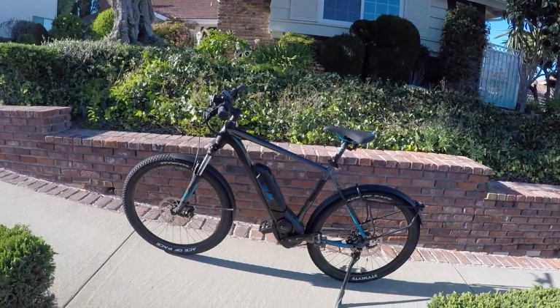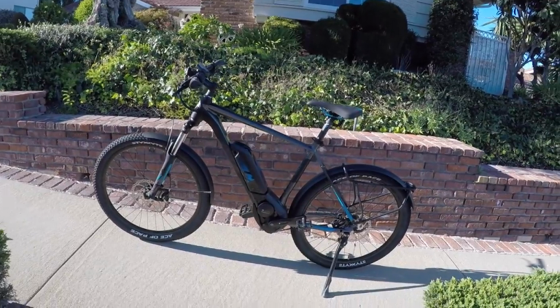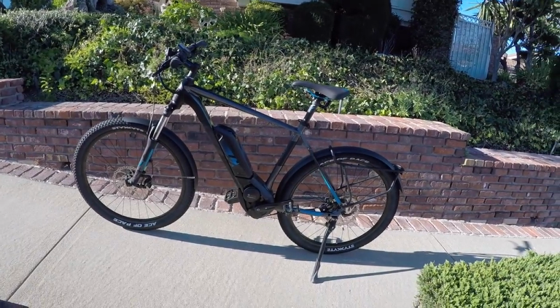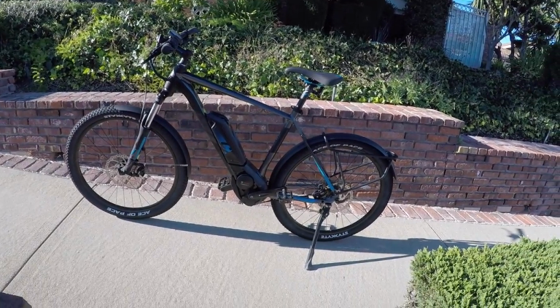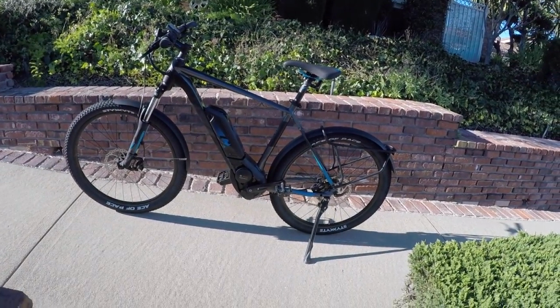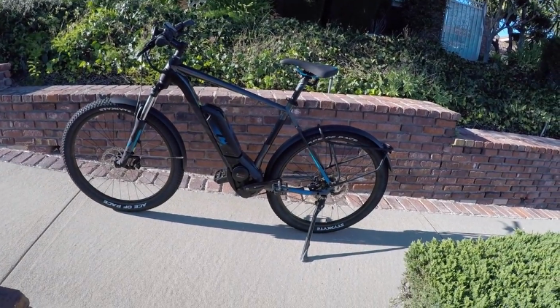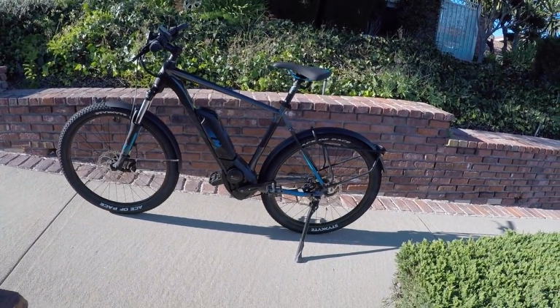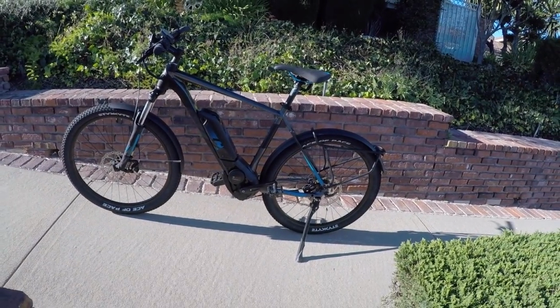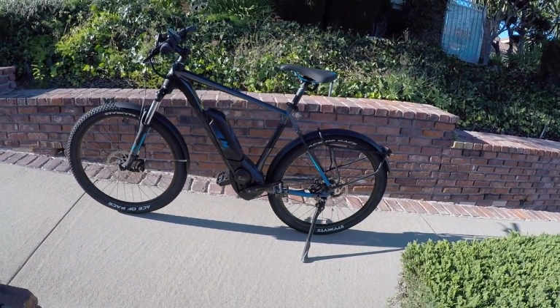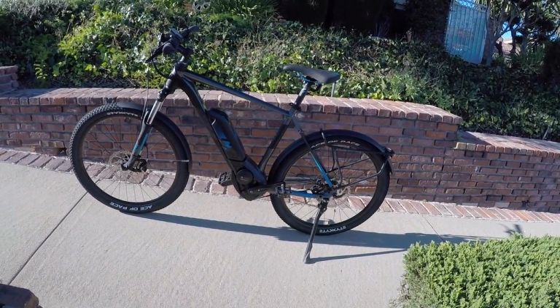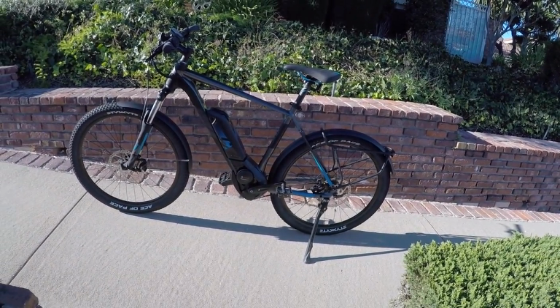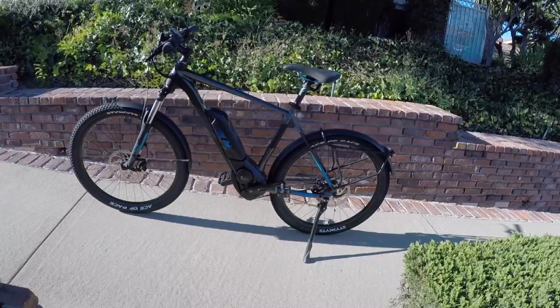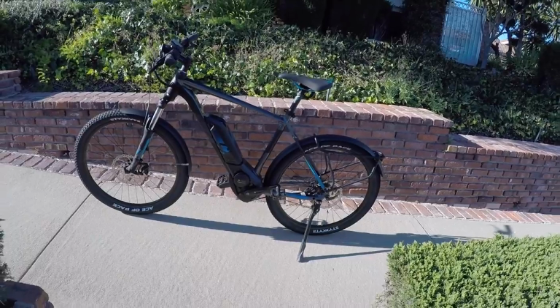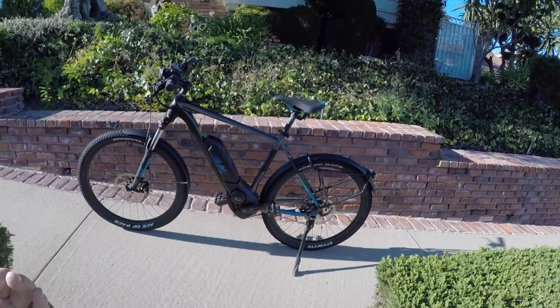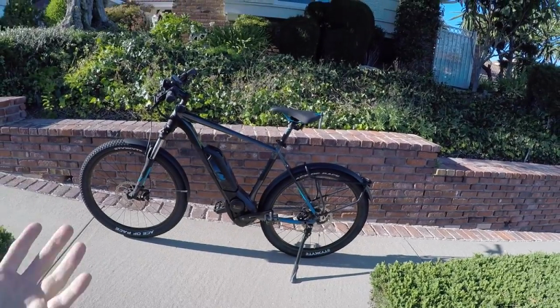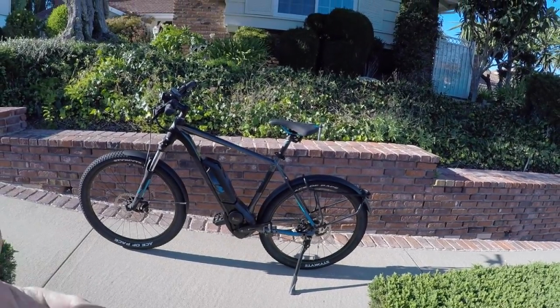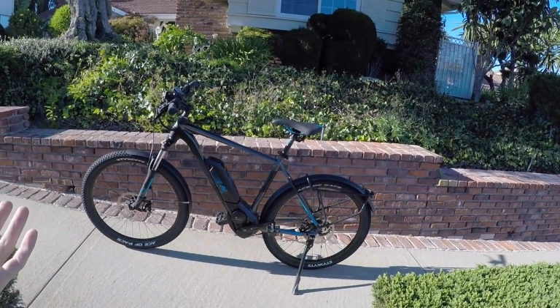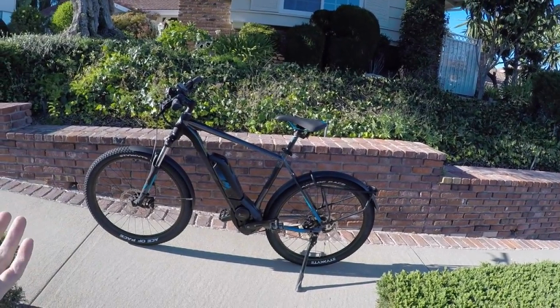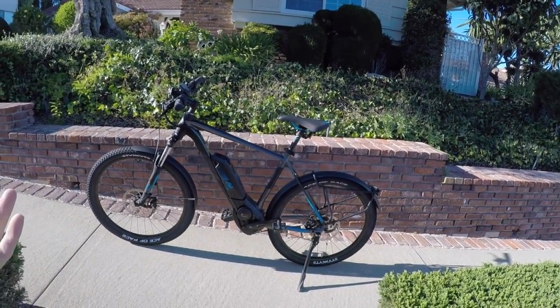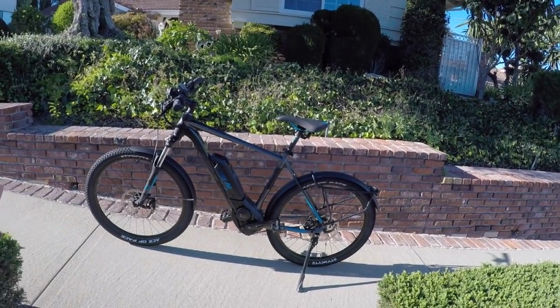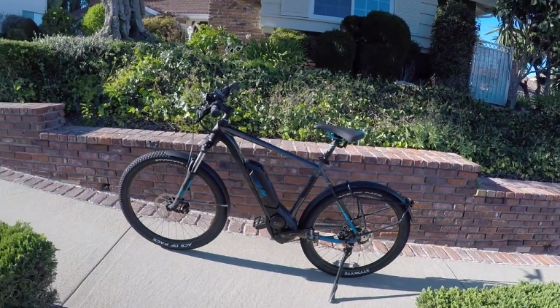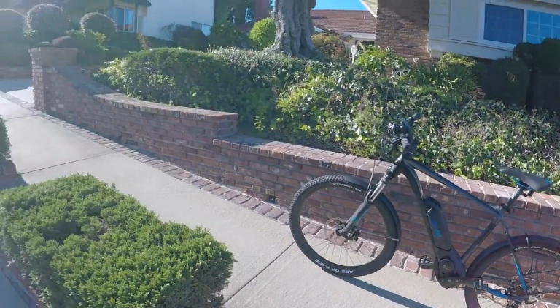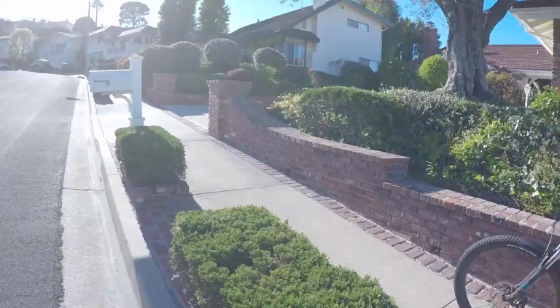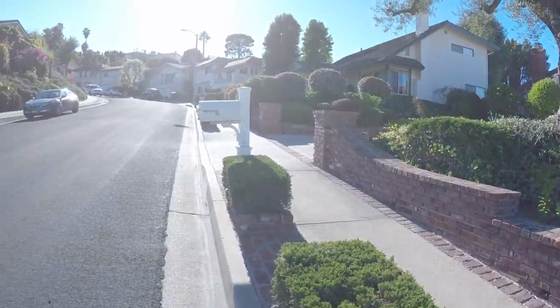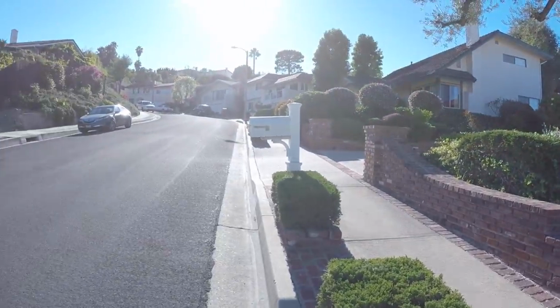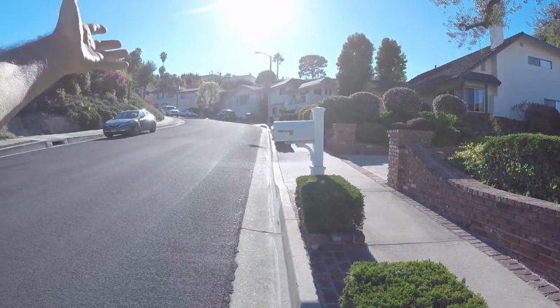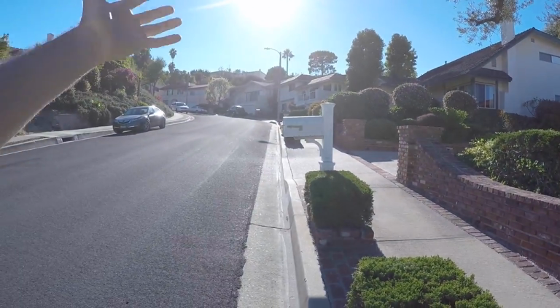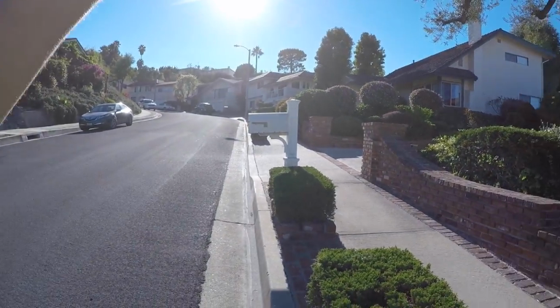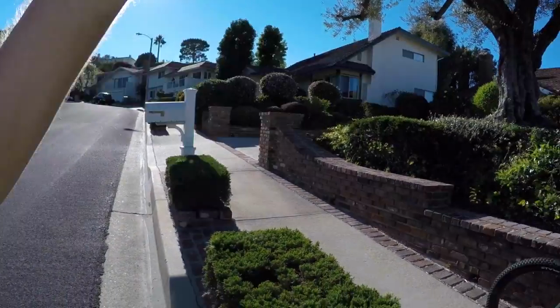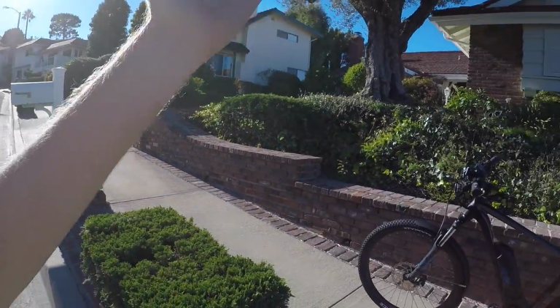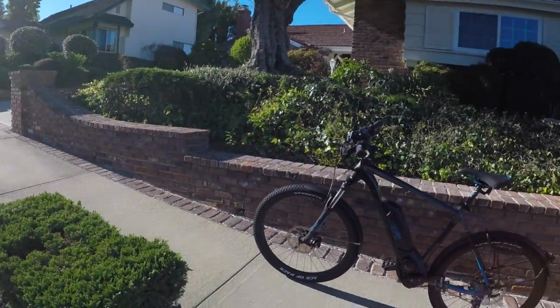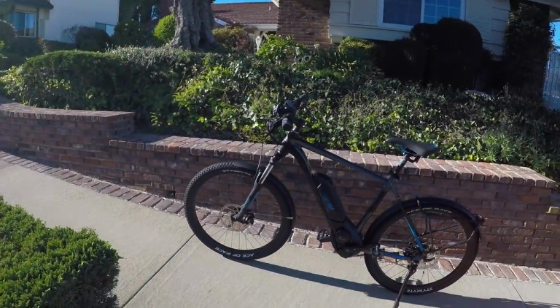Bulls just has a whole bunch of these speed pedelecs coming out, which to me is really cool. I like to go a little bit faster. I'm actually kind of in the hills here in California, and you can coast down these — I was coasting at like 42 miles per hour.